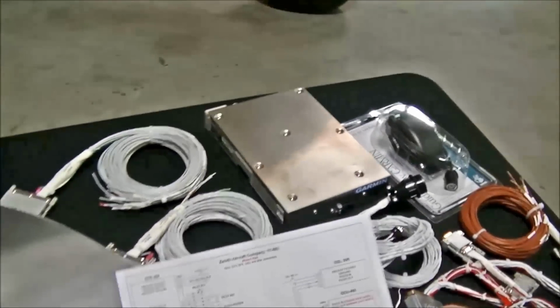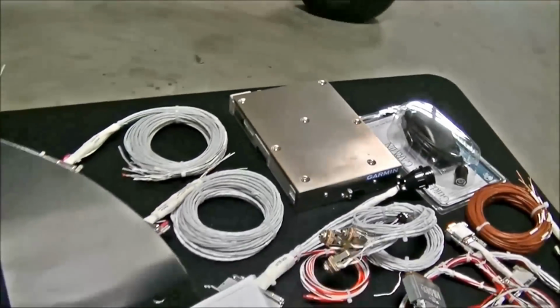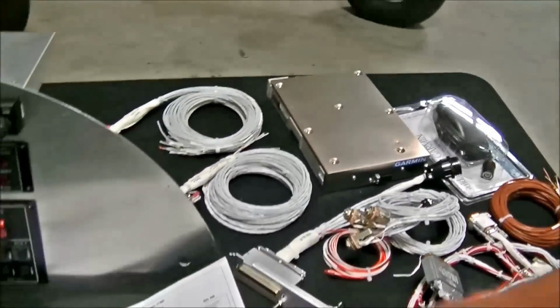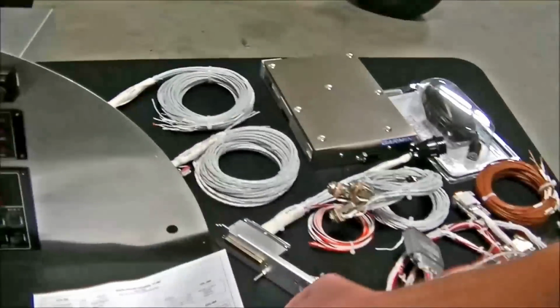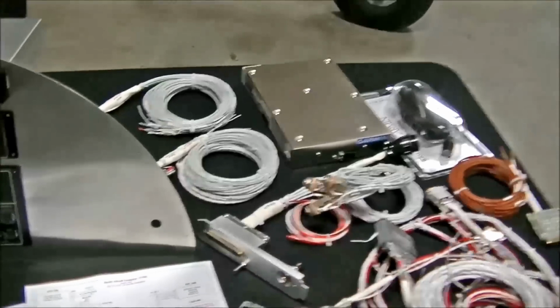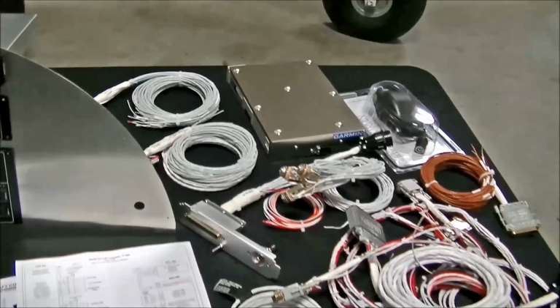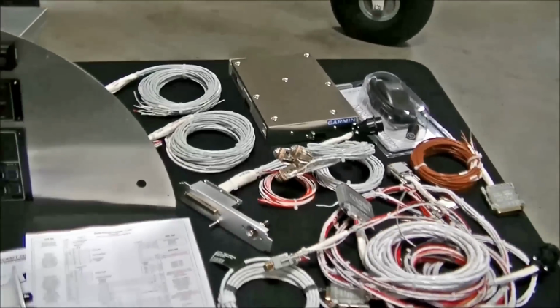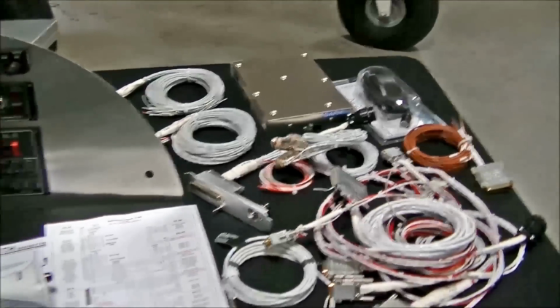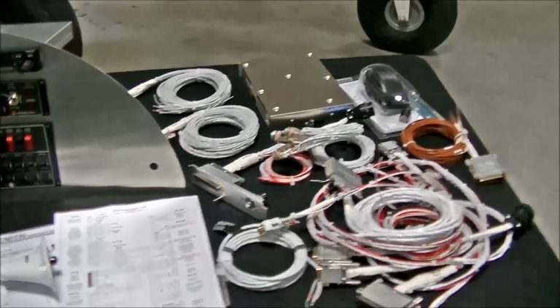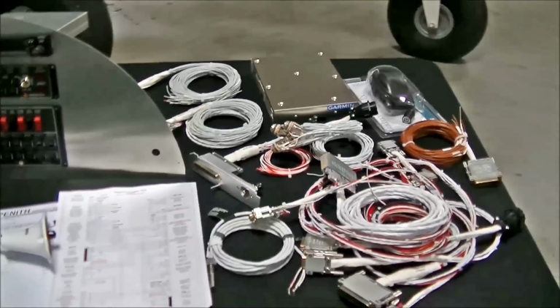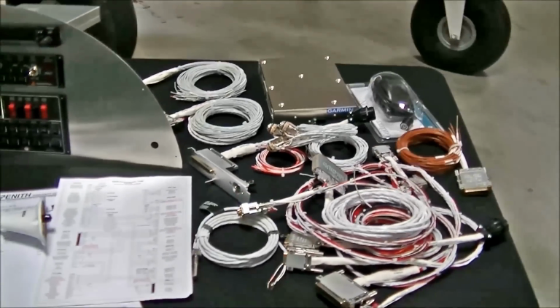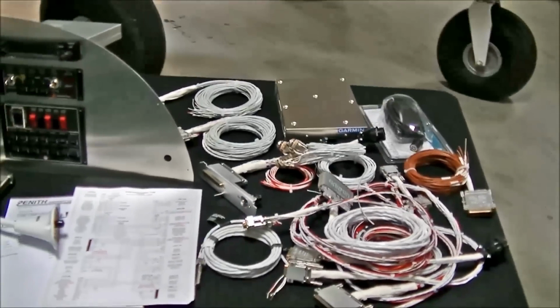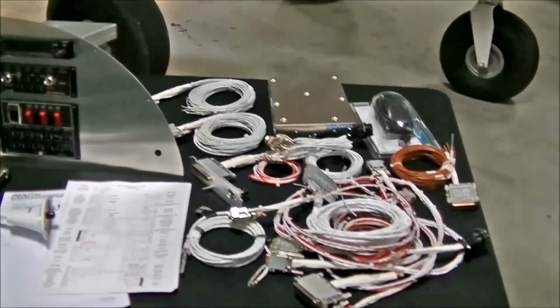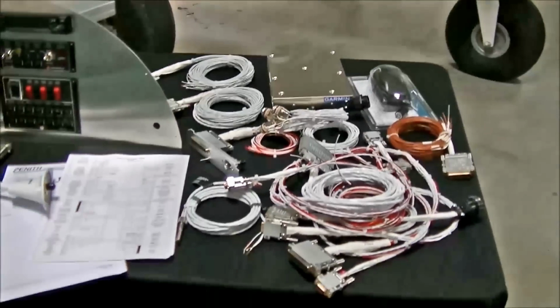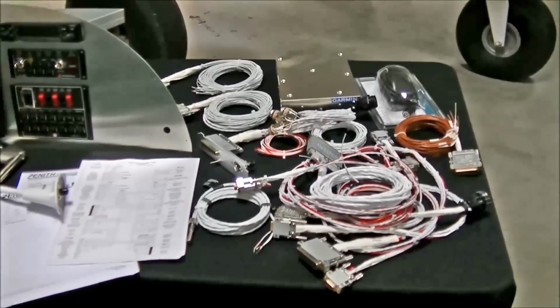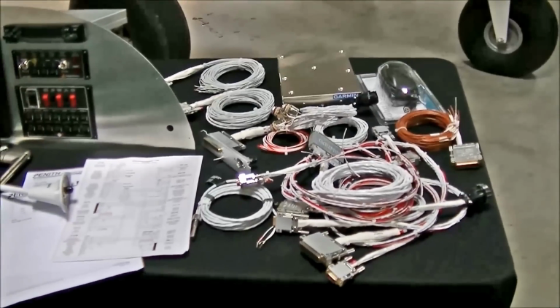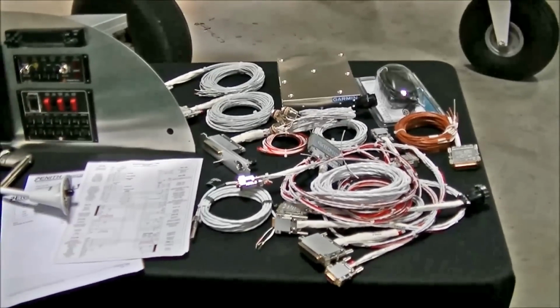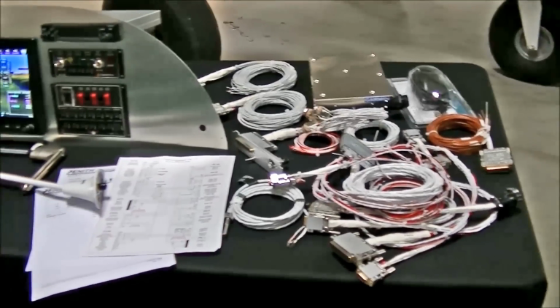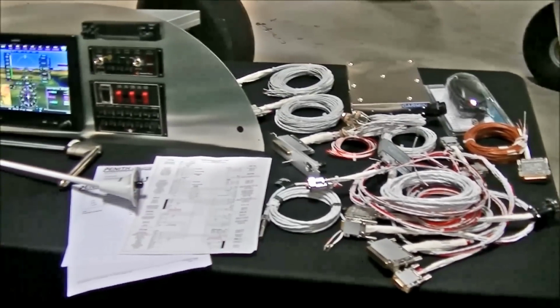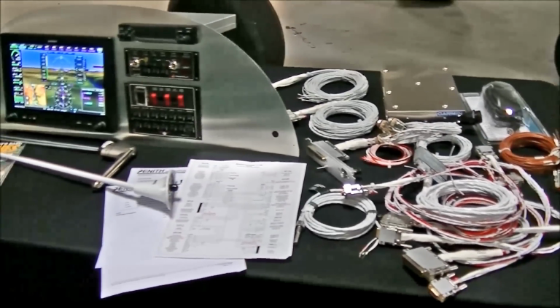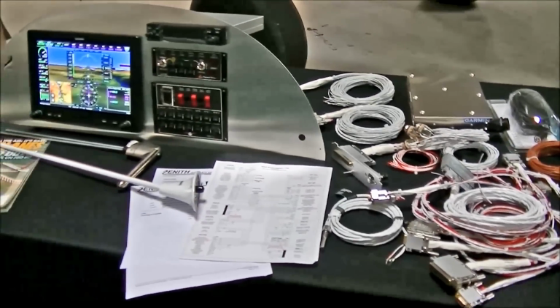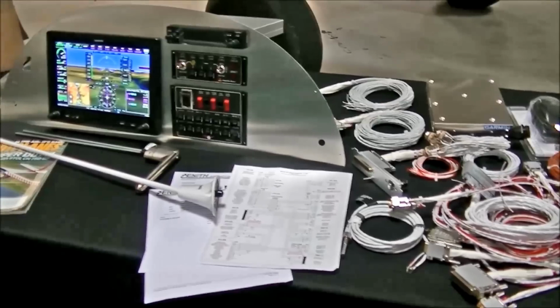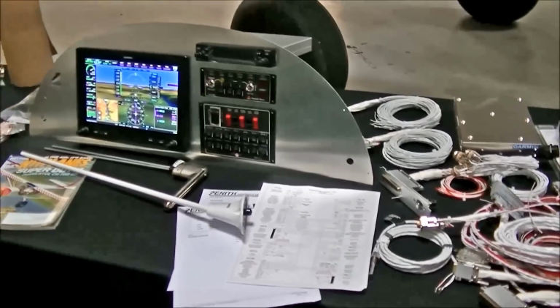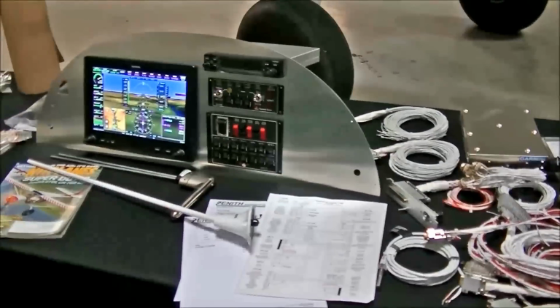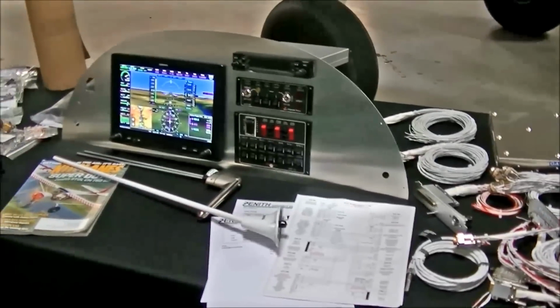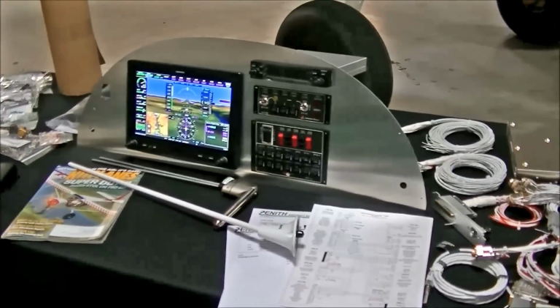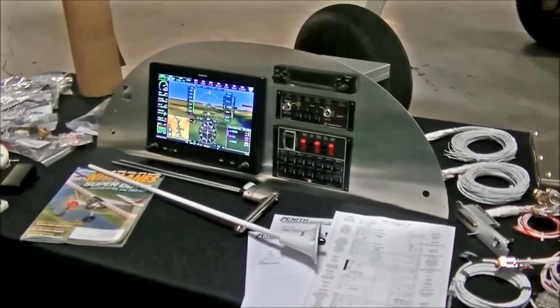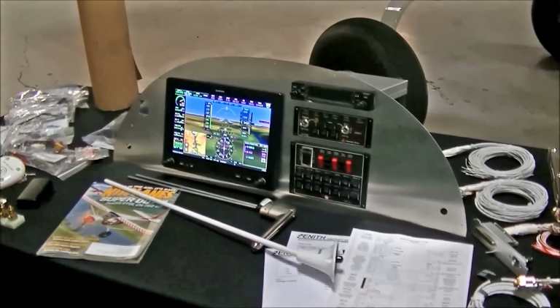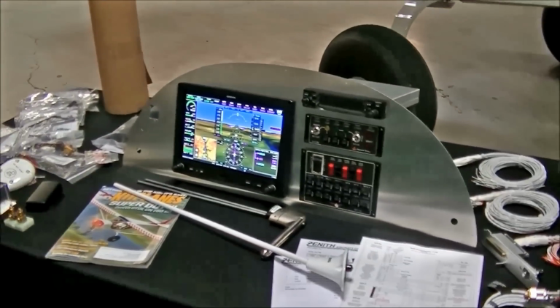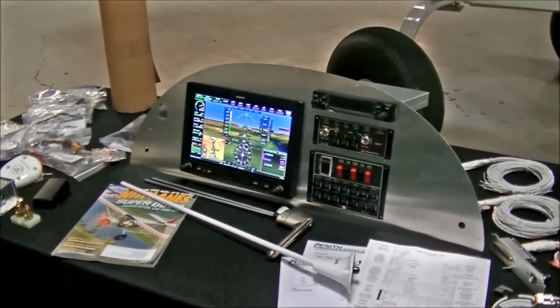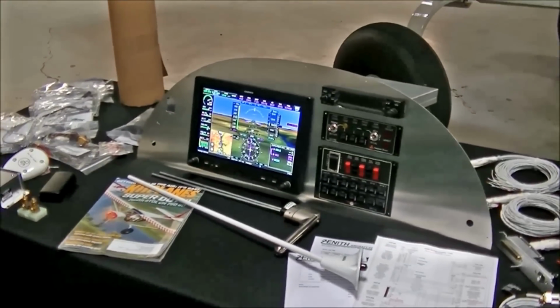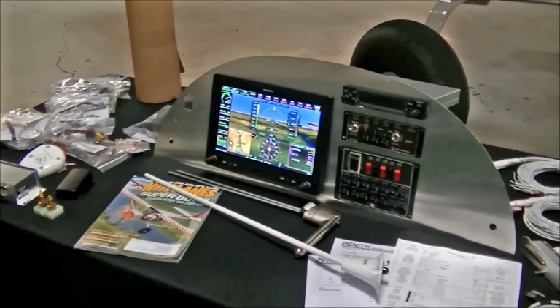That's the beauty of these electronics — there's a lot of capability, but wiring it properly can be quite a chore. By getting the pre-harness, it really makes it easier for builders.